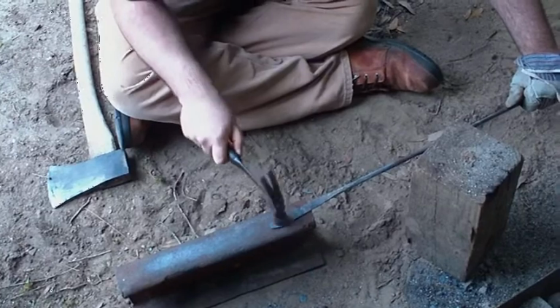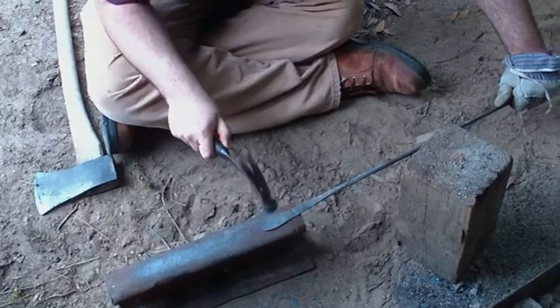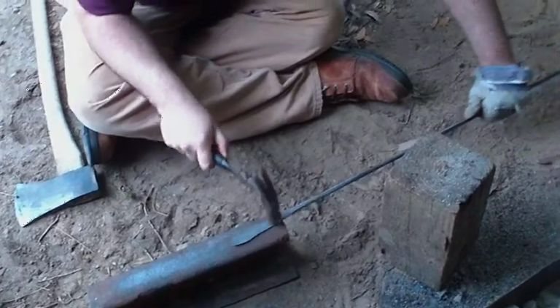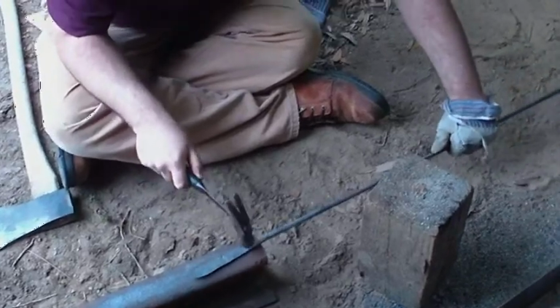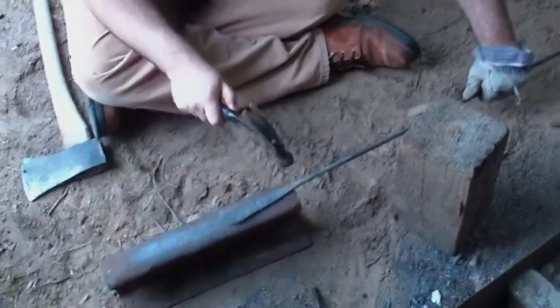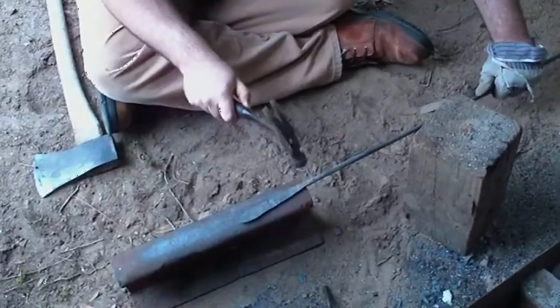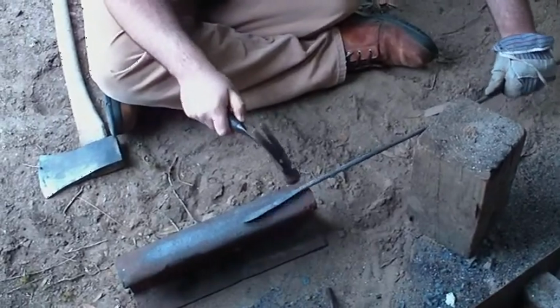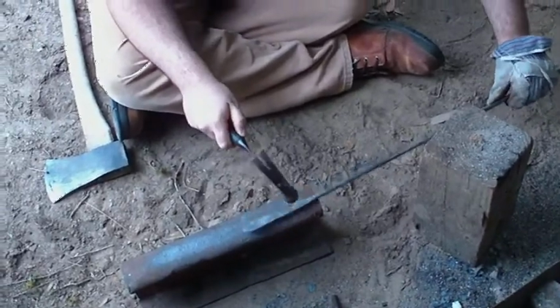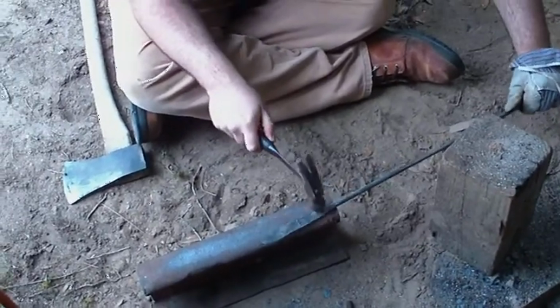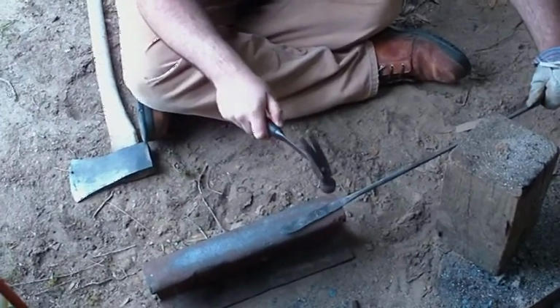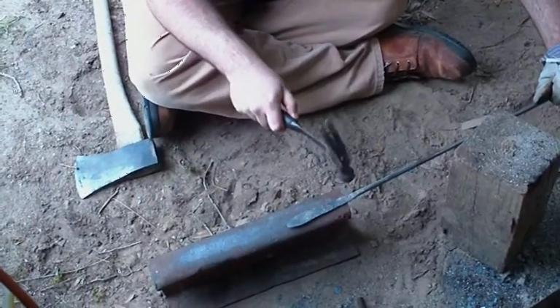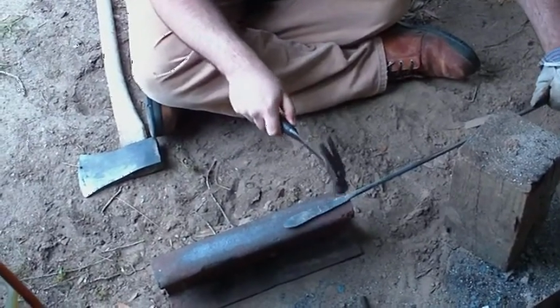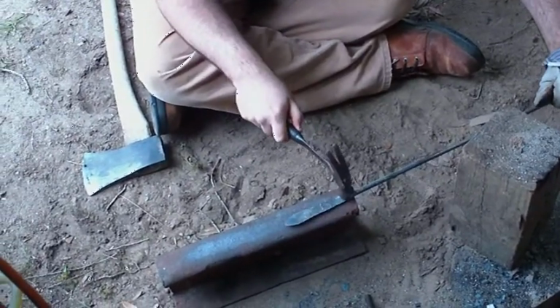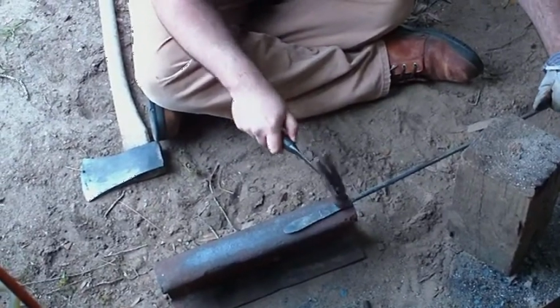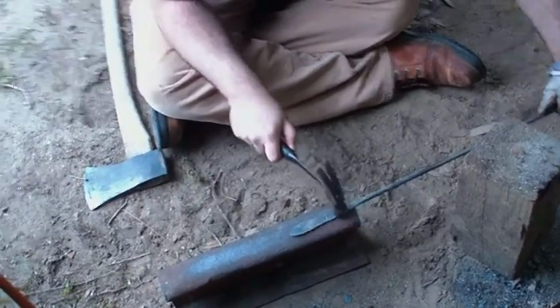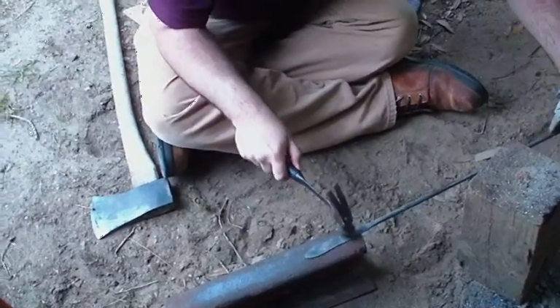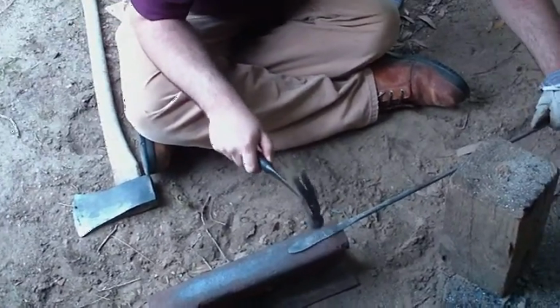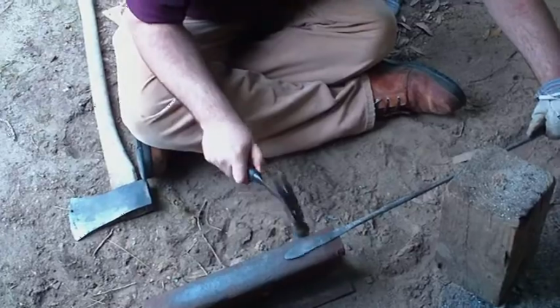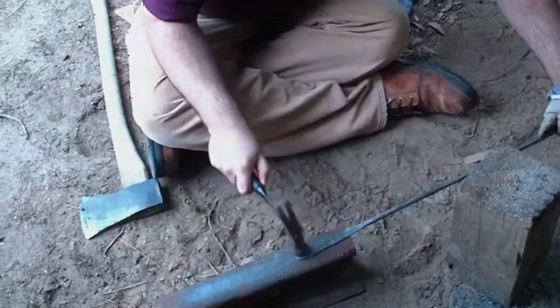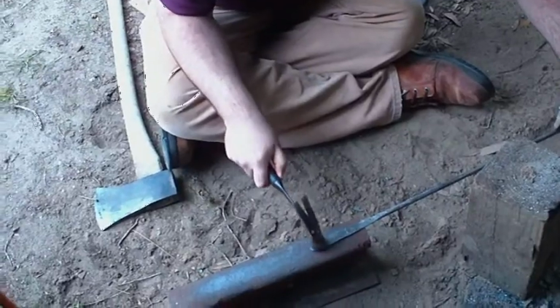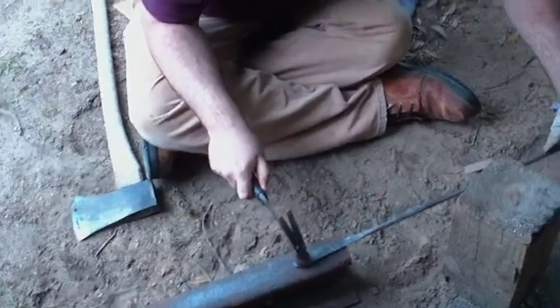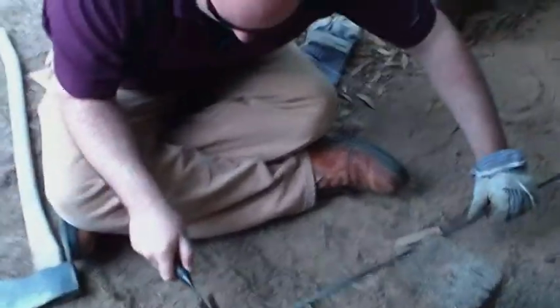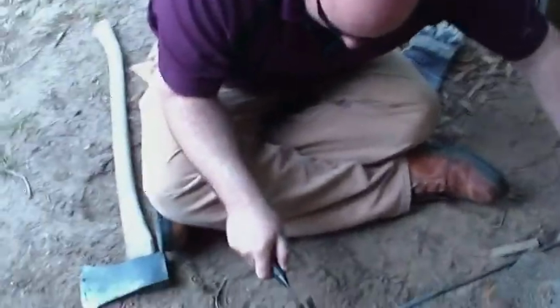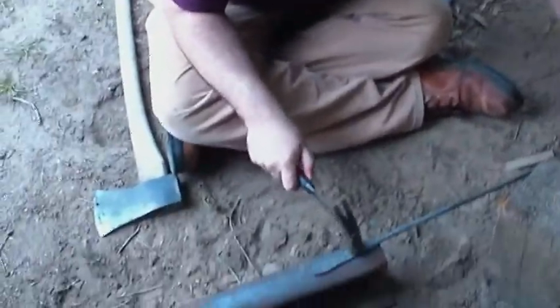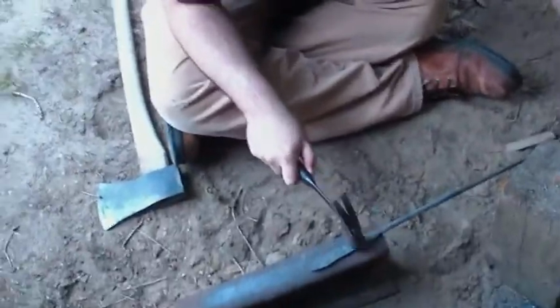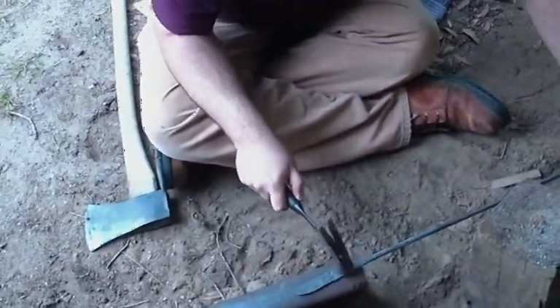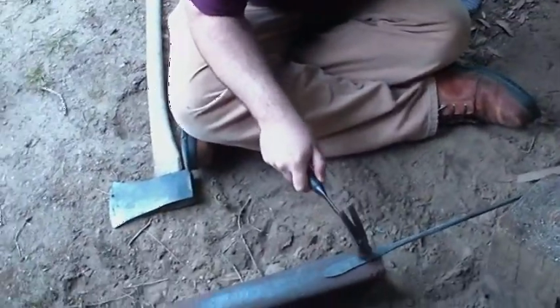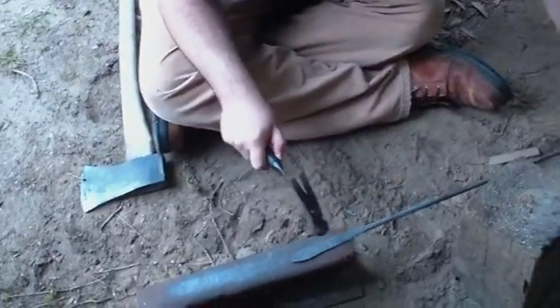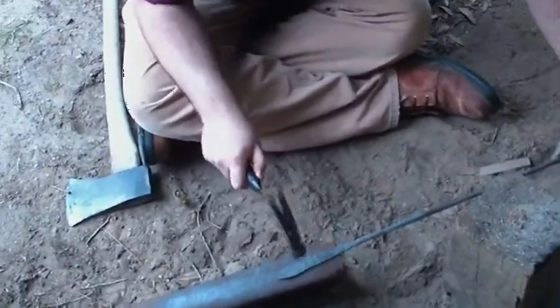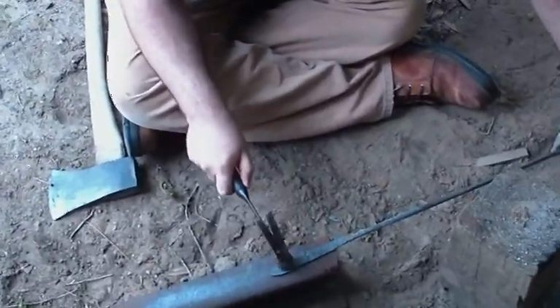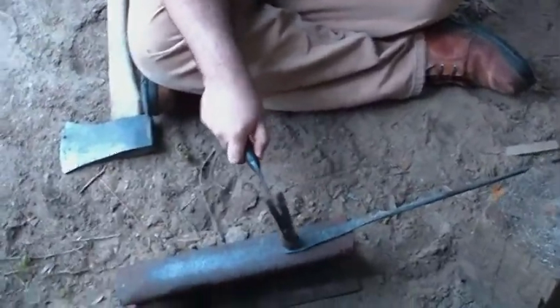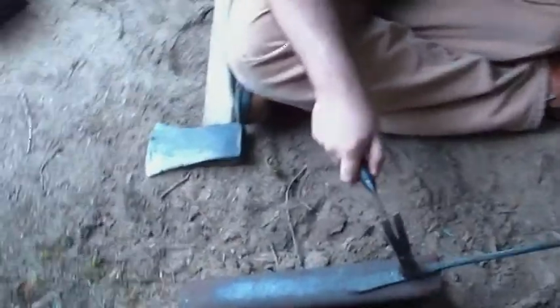Homemade spearheads. Zulu spearheads. That's a tribe in Africa. Where would that be in Africa?